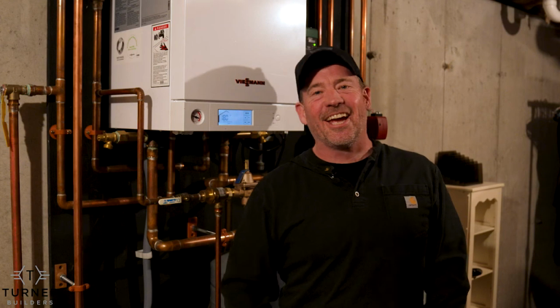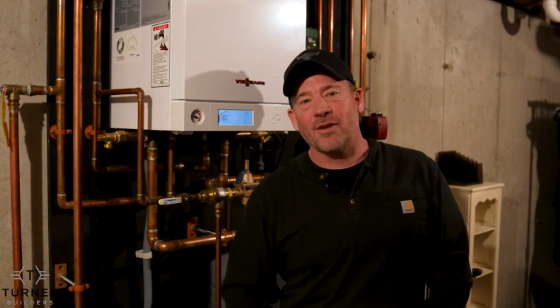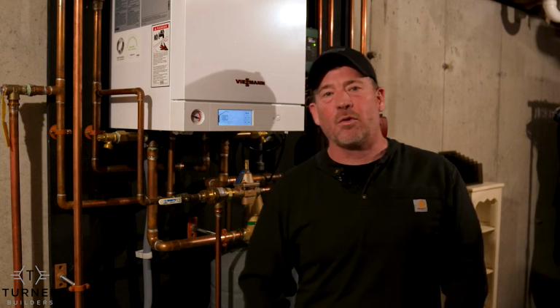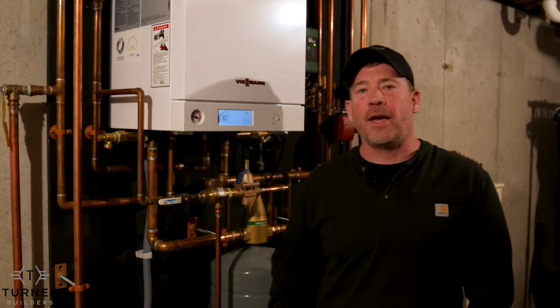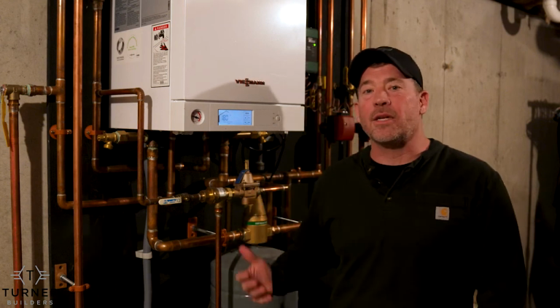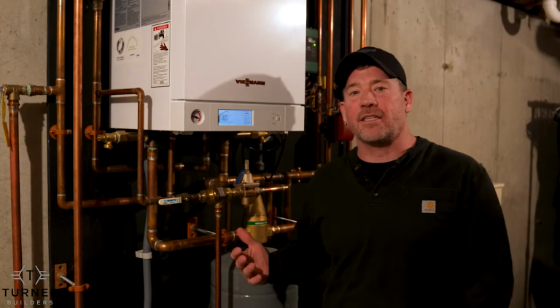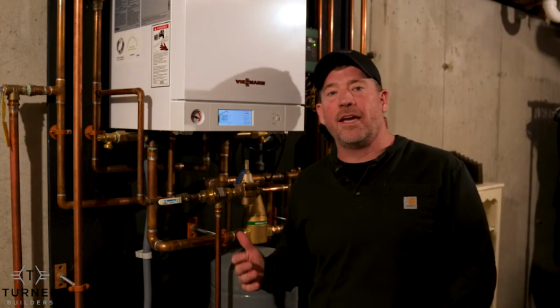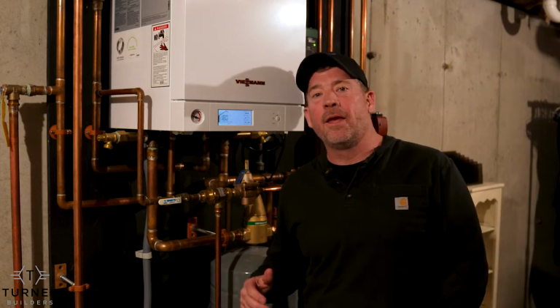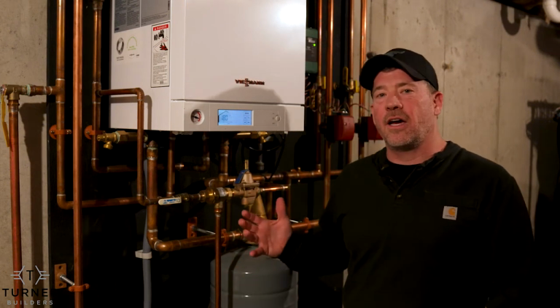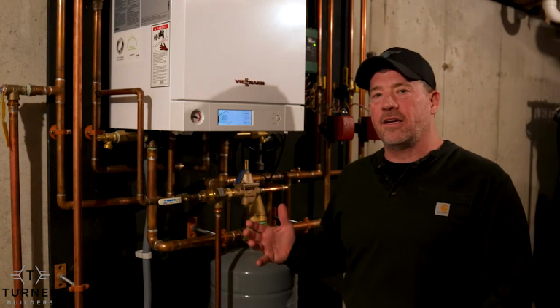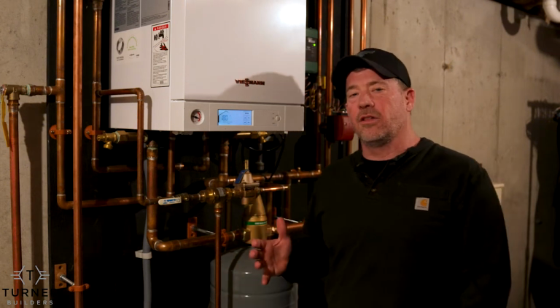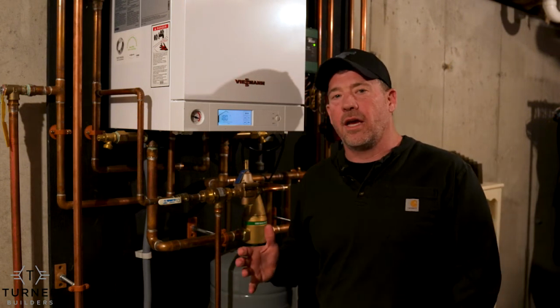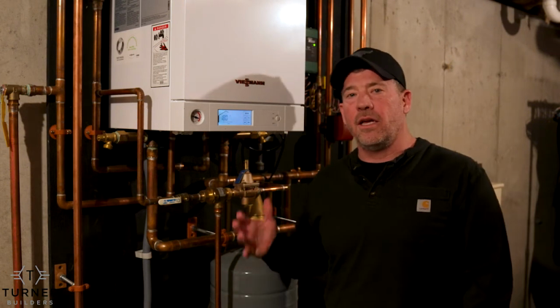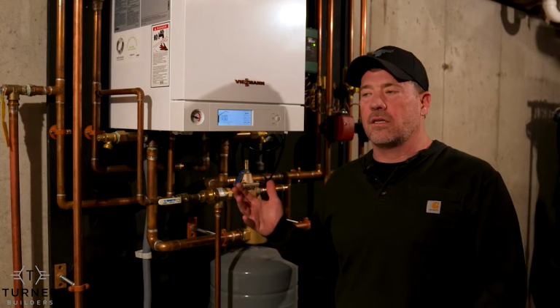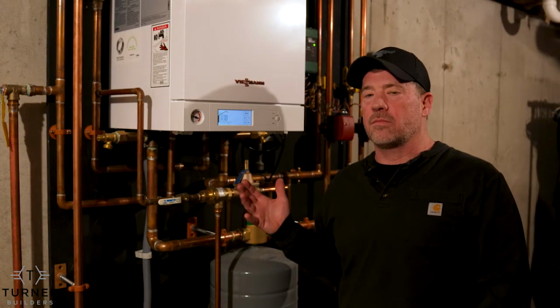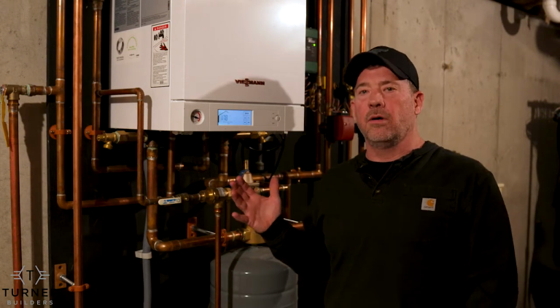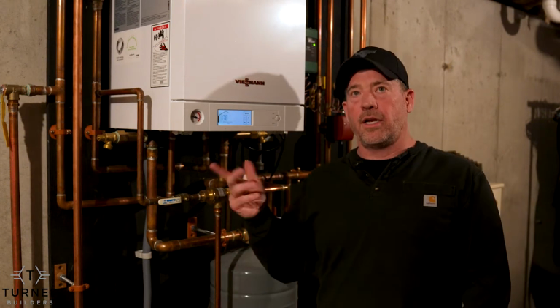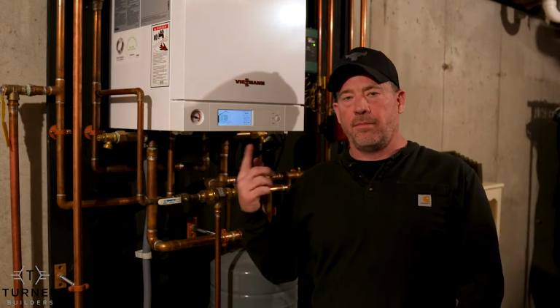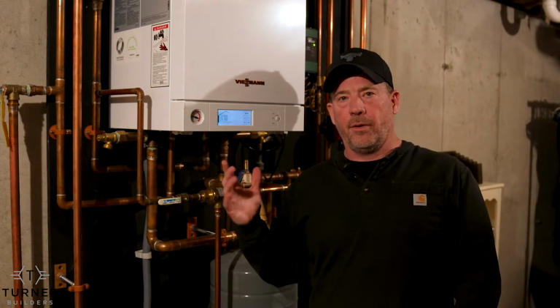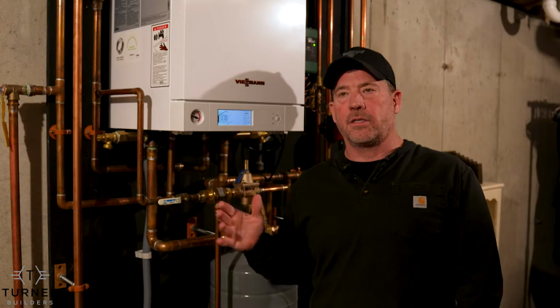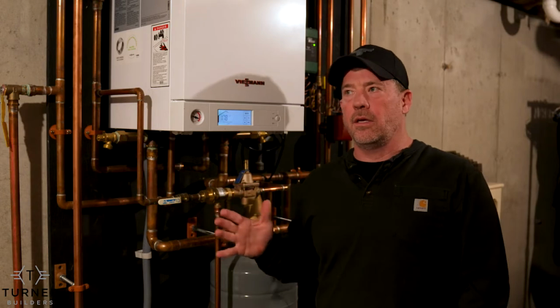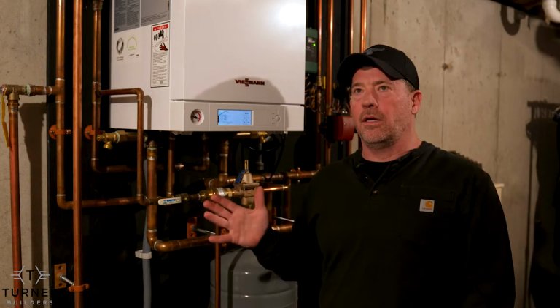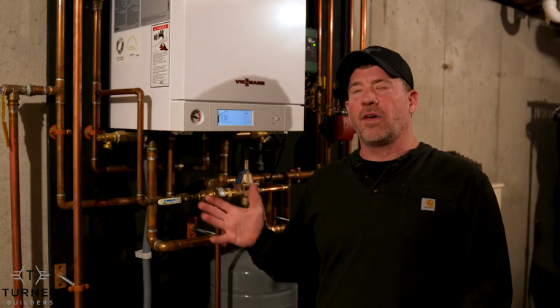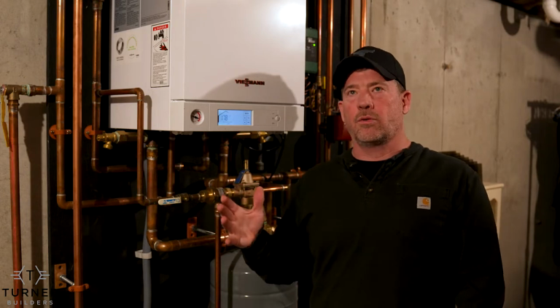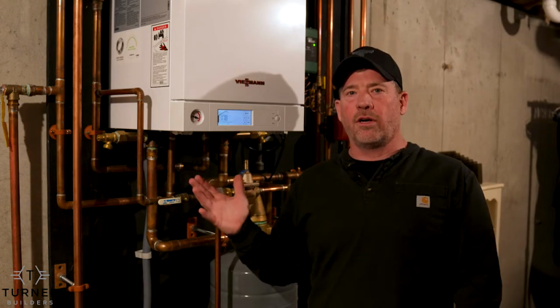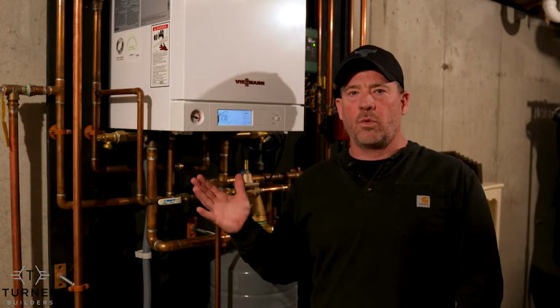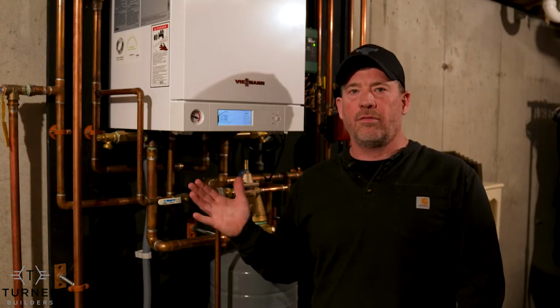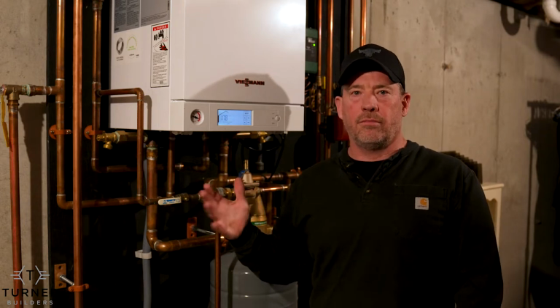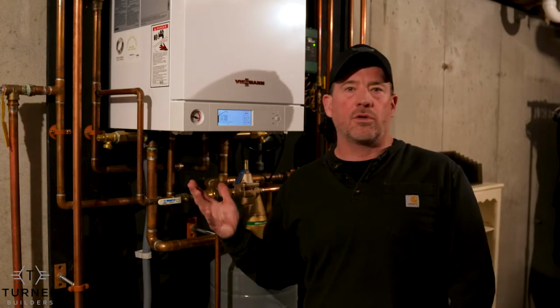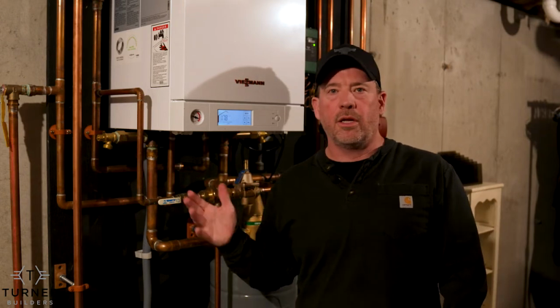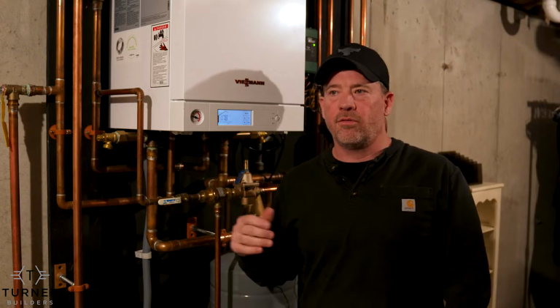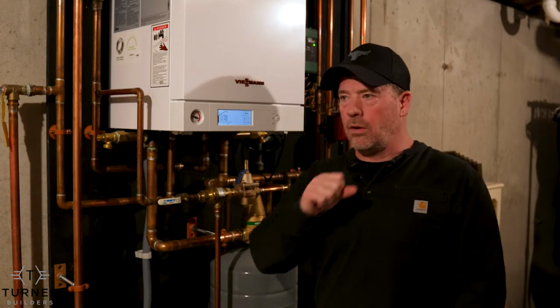Hey guys, I guess we're on a basement kick today. We decided to take a look at the heating system. This is actually my place and we've got a 1200 square foot house of condominium, if you will.